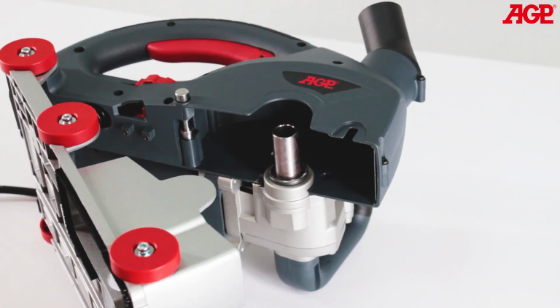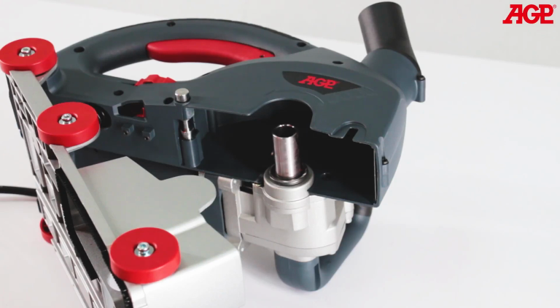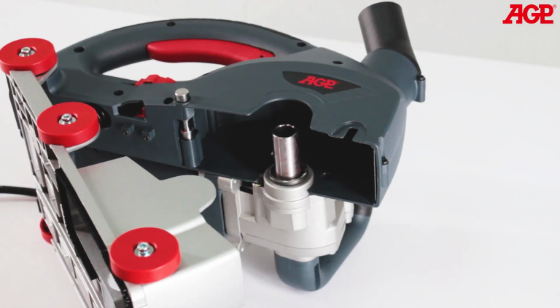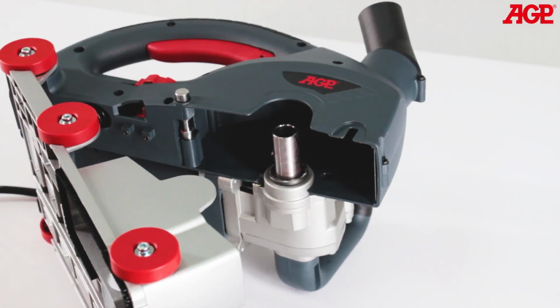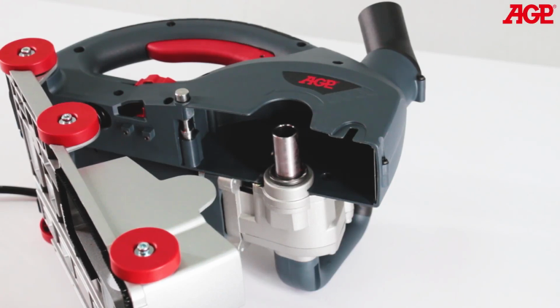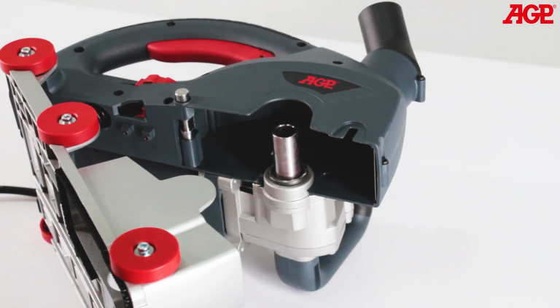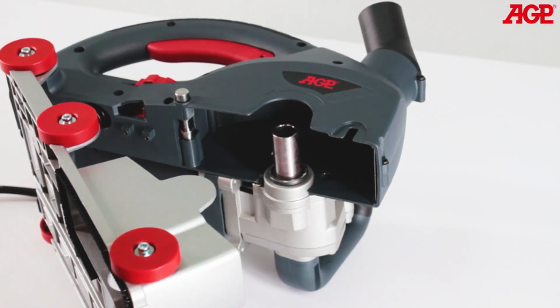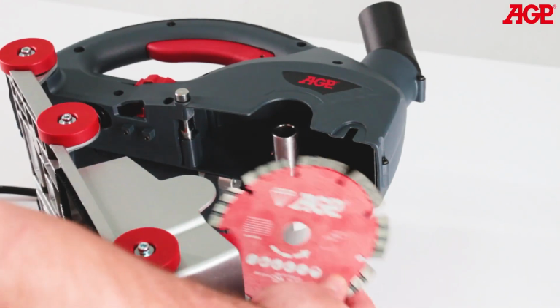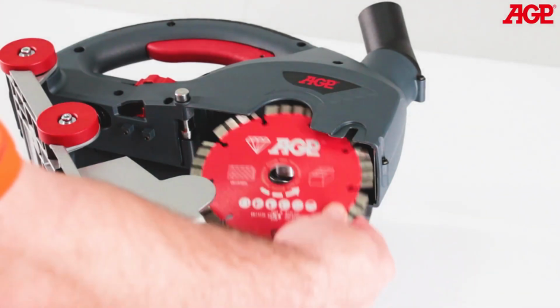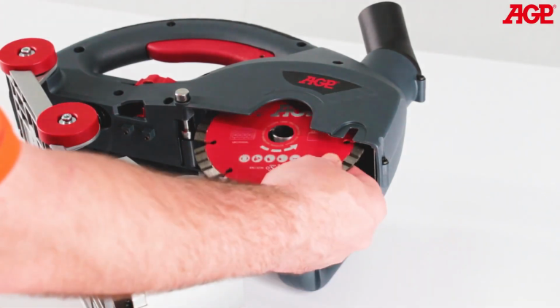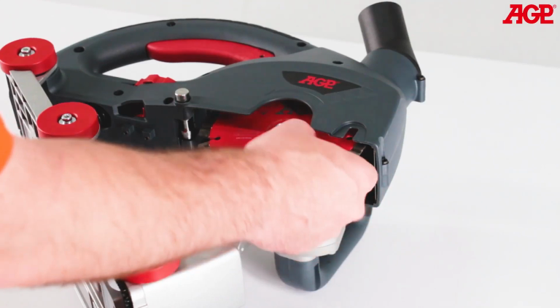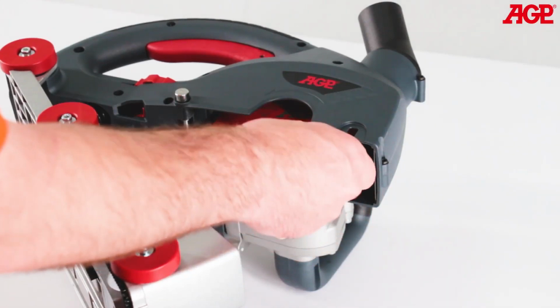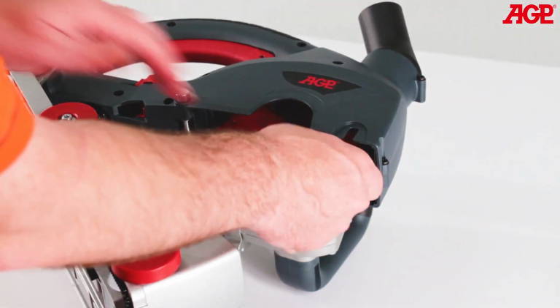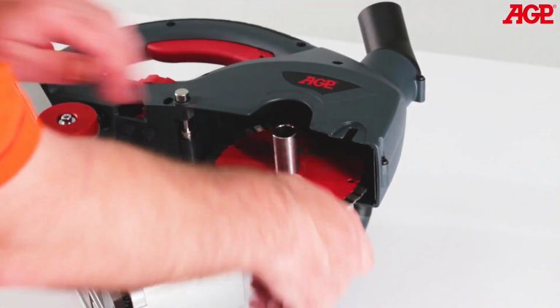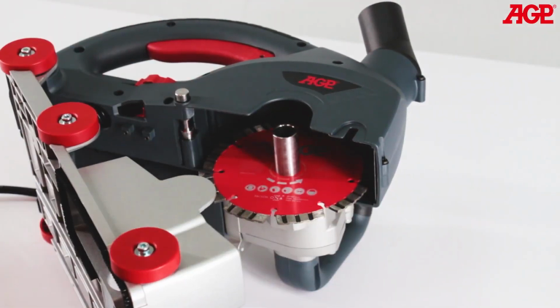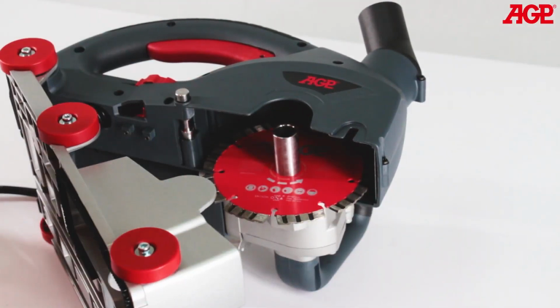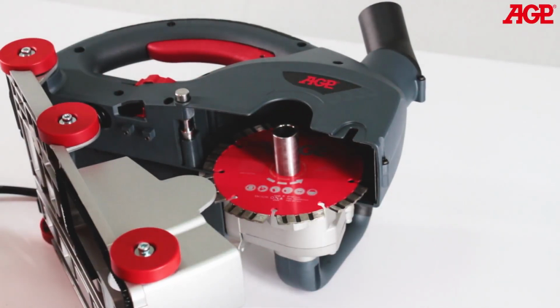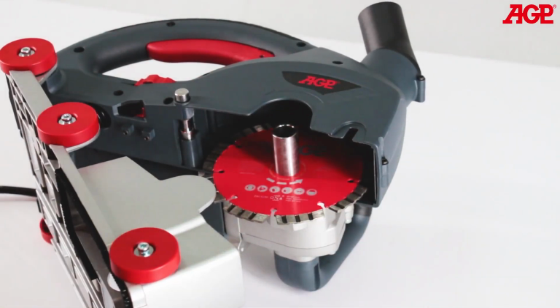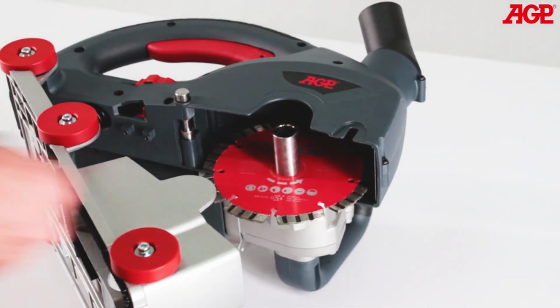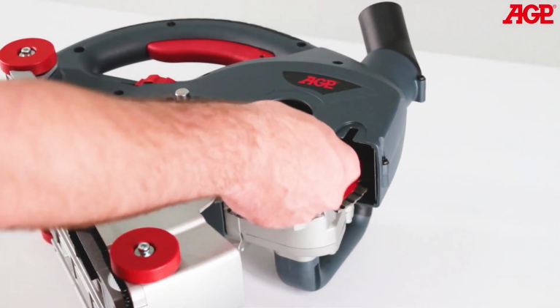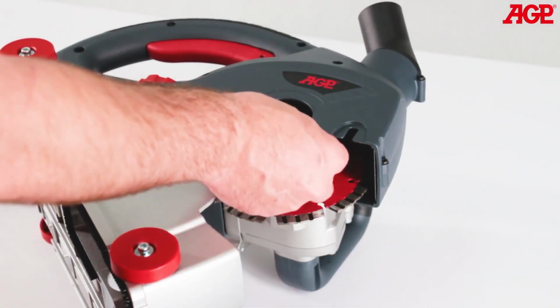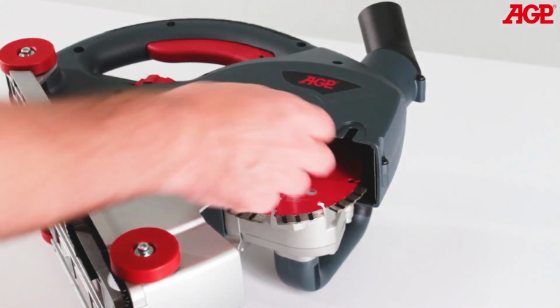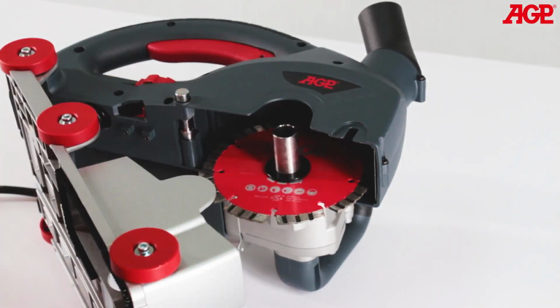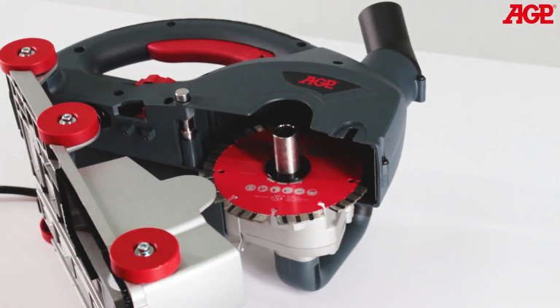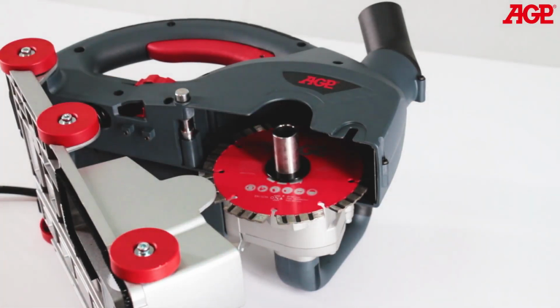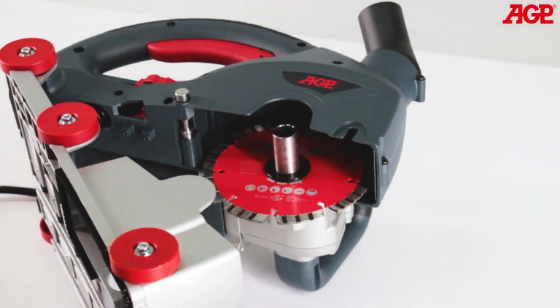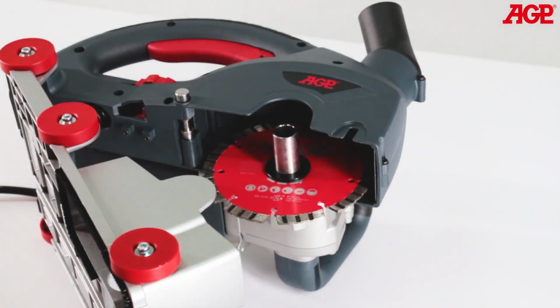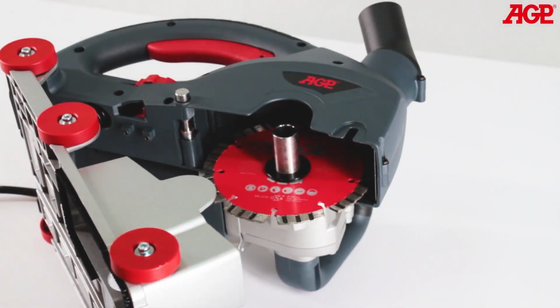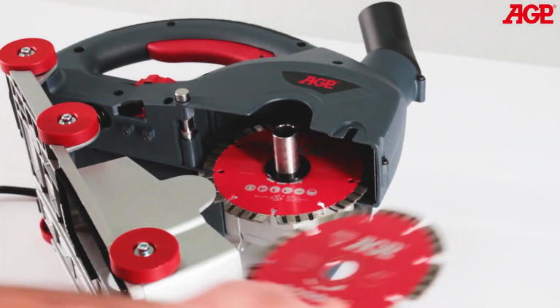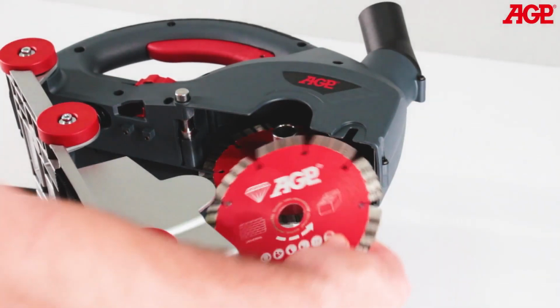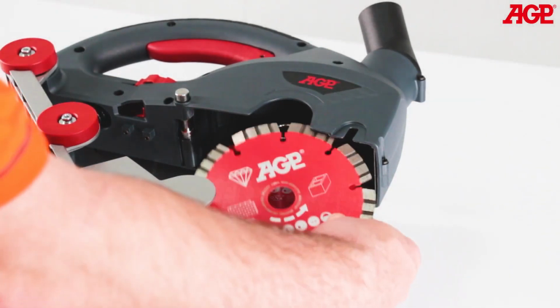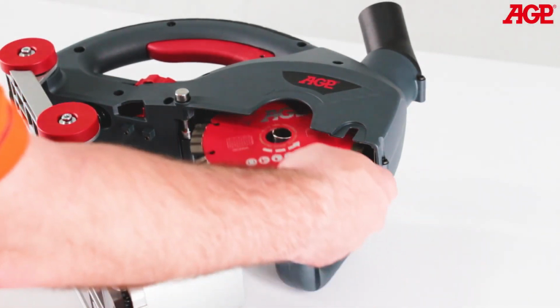If you are mounting five blades, start with the first blade directly on the arbor. Then add one 3.1 millimeter spacer, and alternate blade and spacer until all are in place.